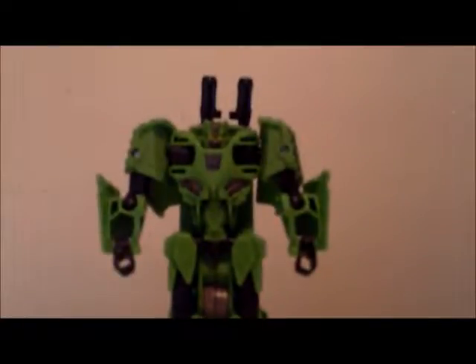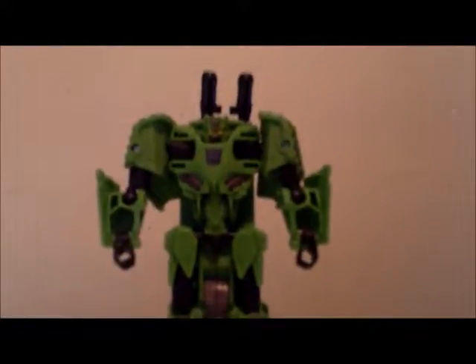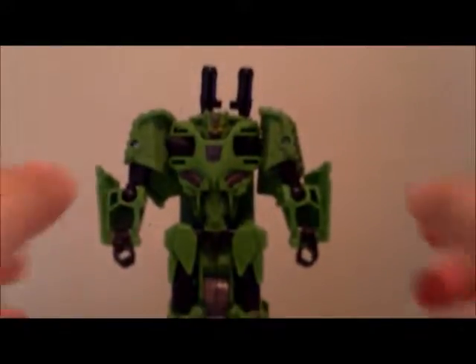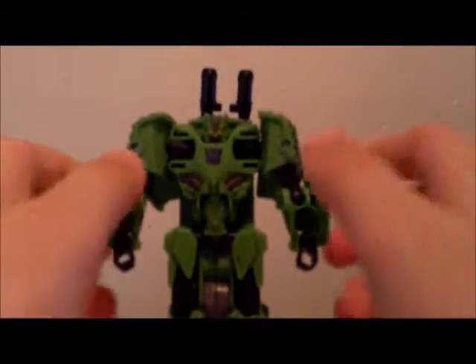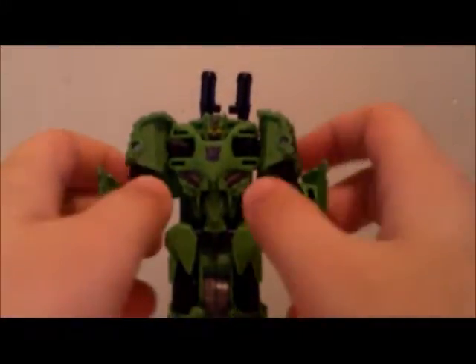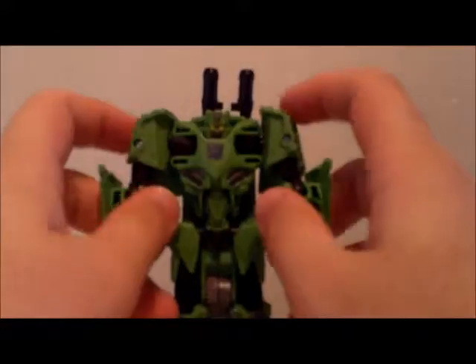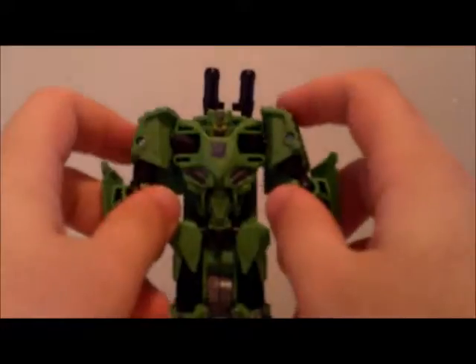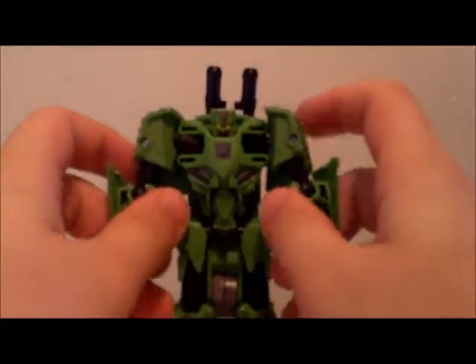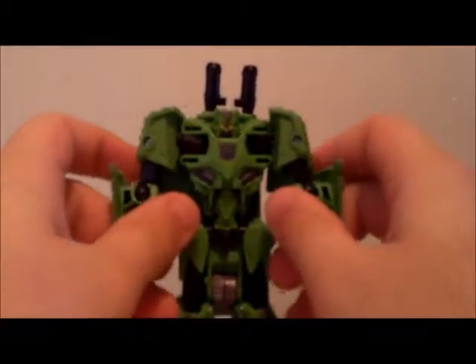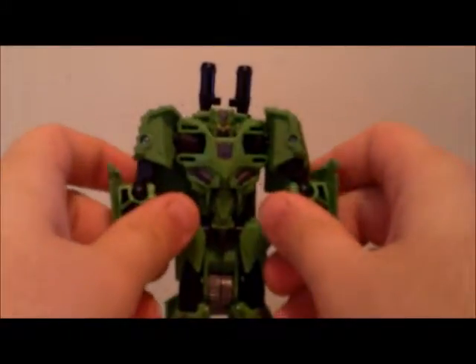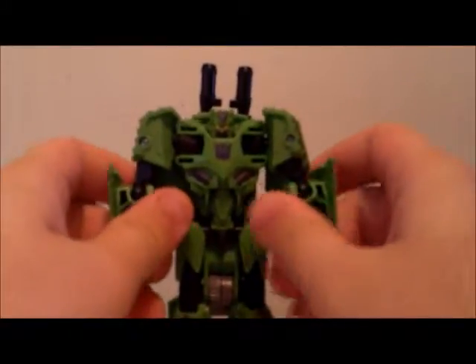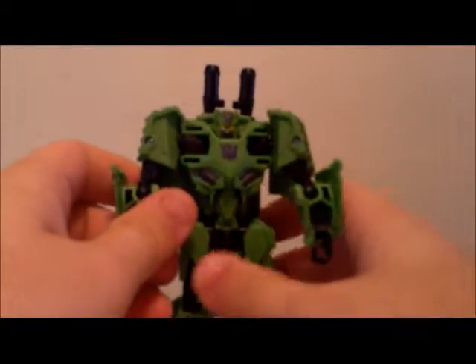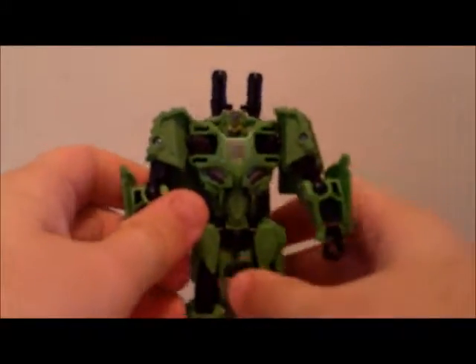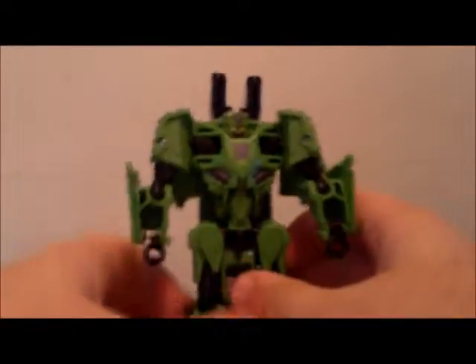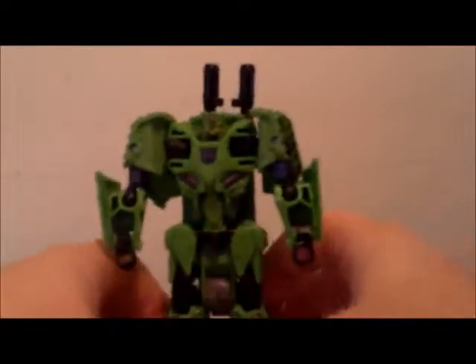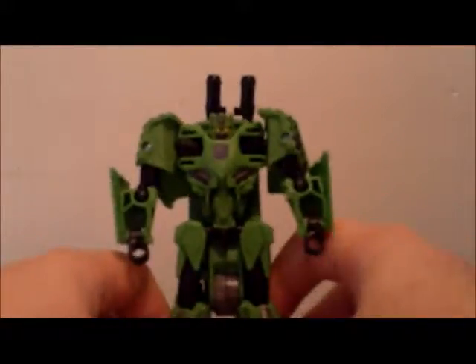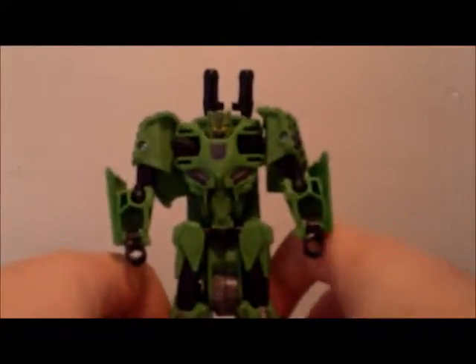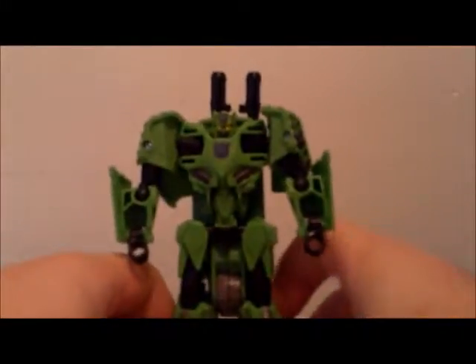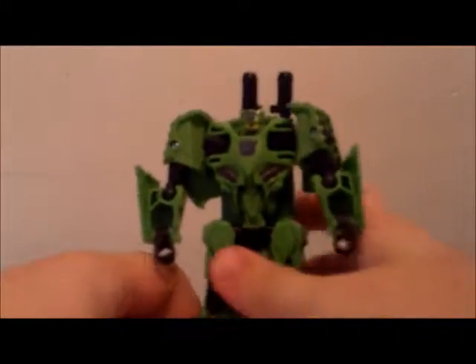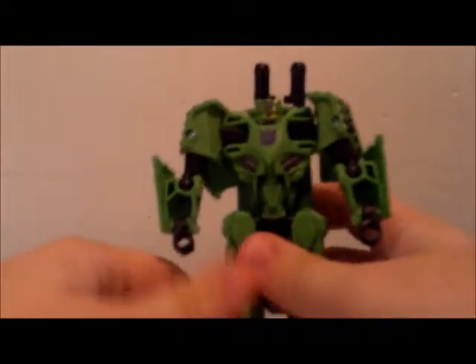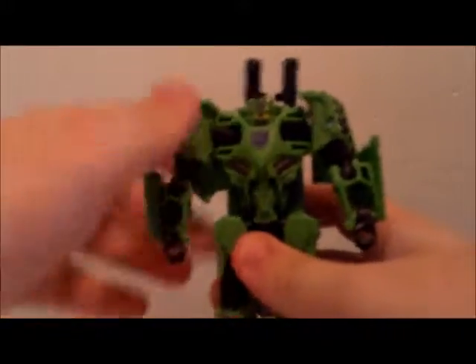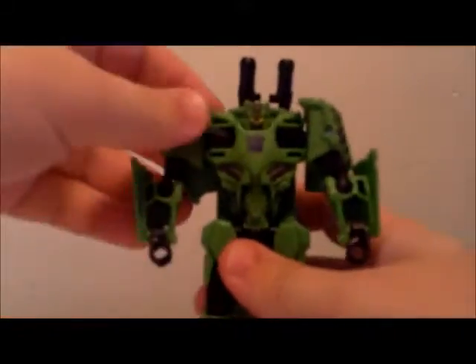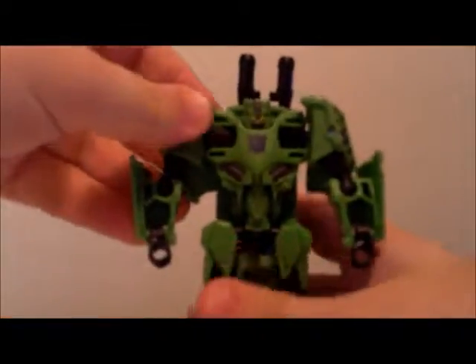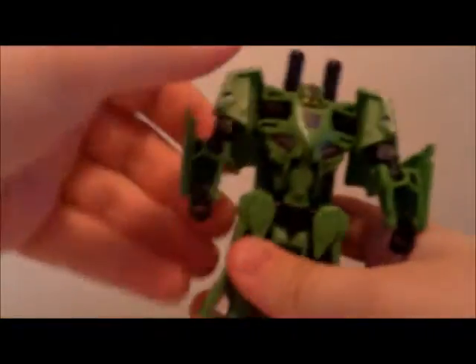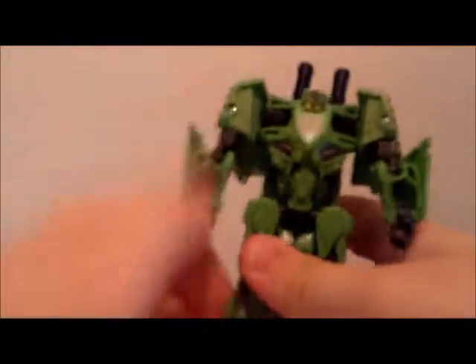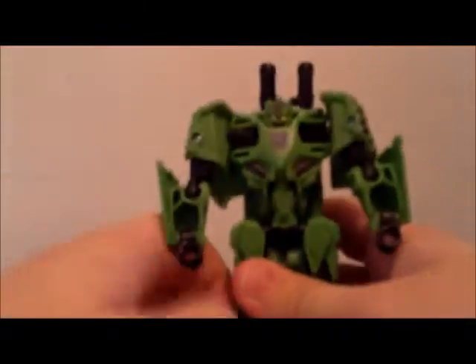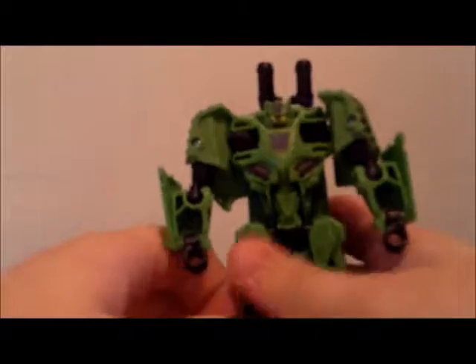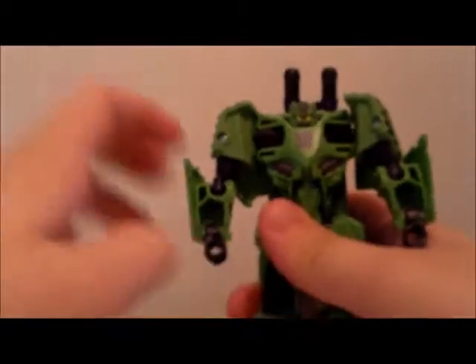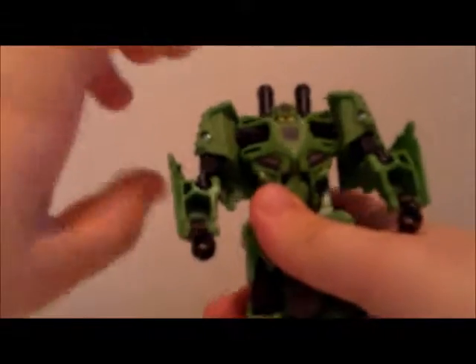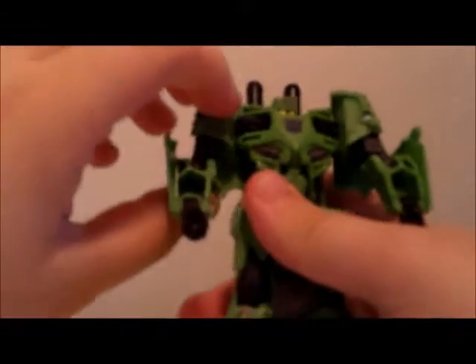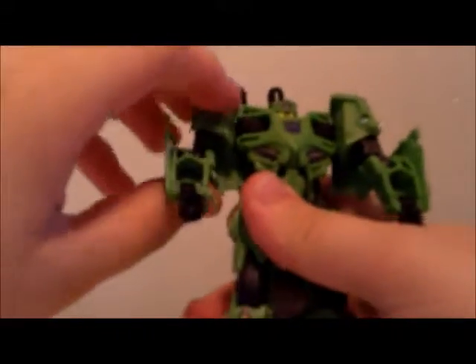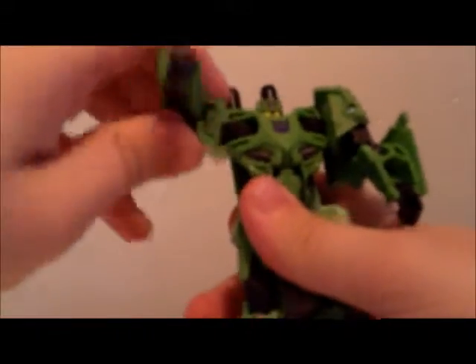Hey guys, this is the Toy Wizard again. I just need to do an update about Brawl. First off, I forgot to talk about his articulation a bit more.